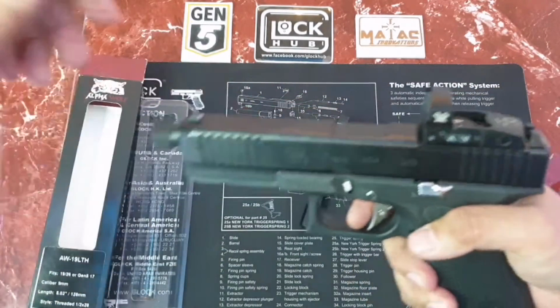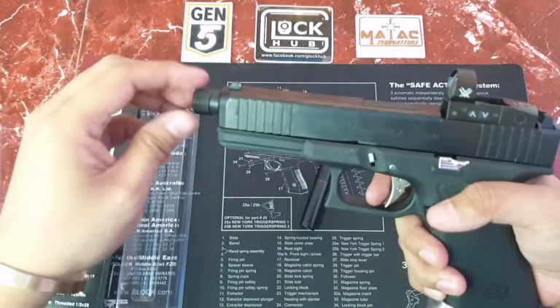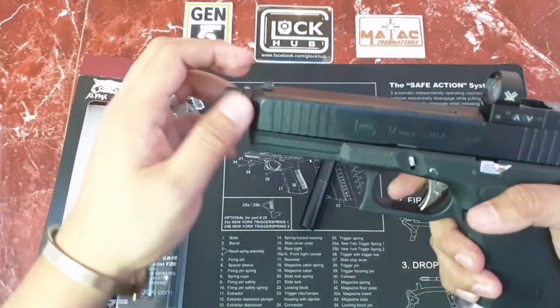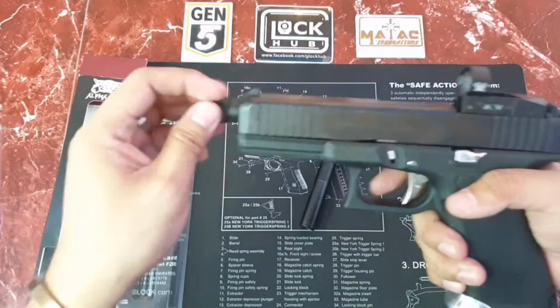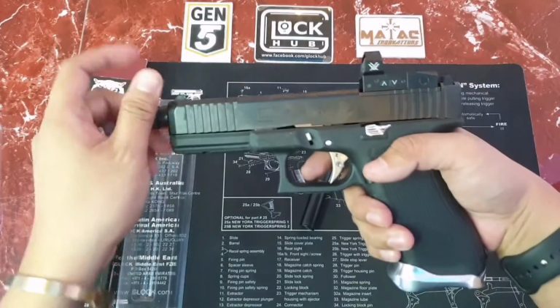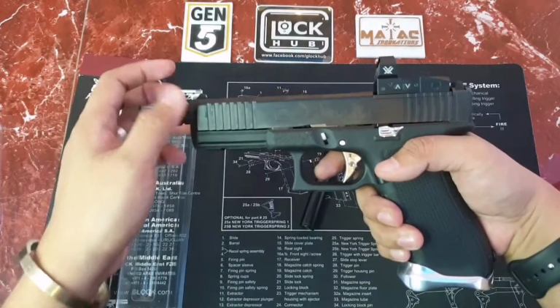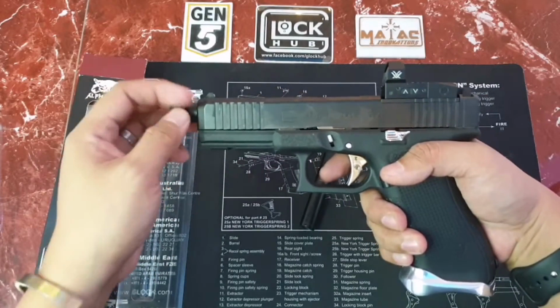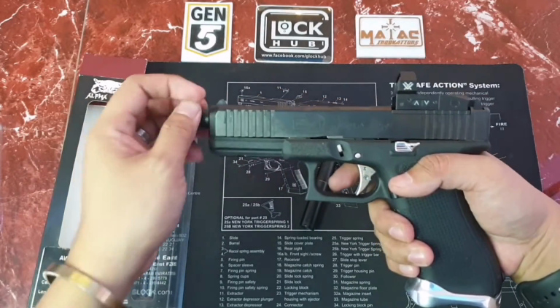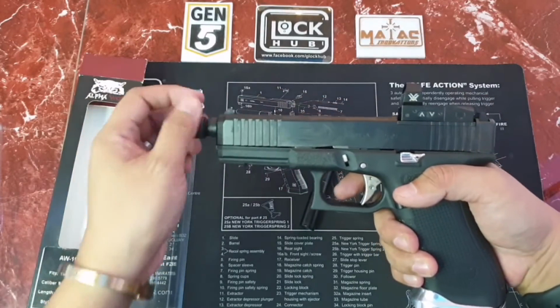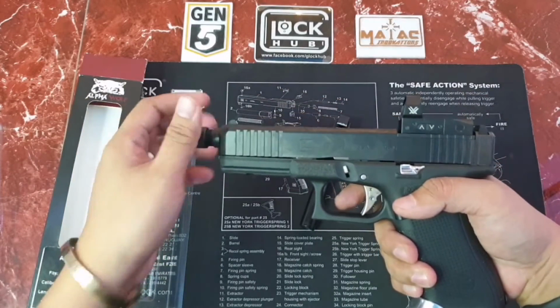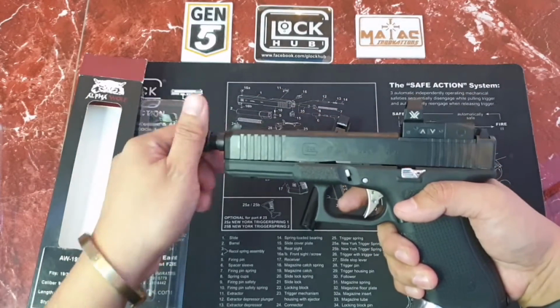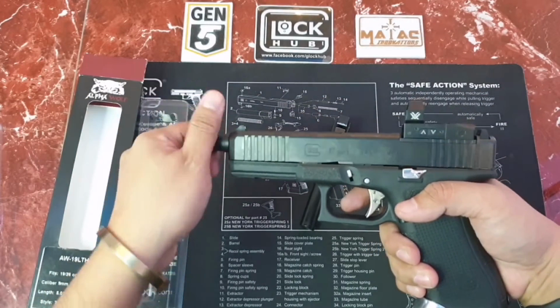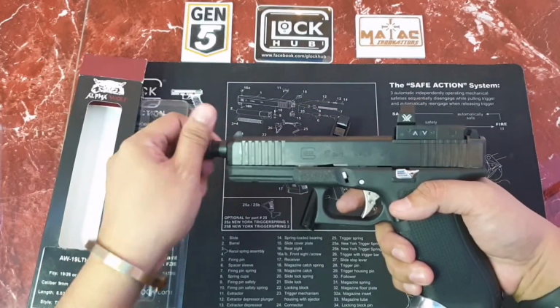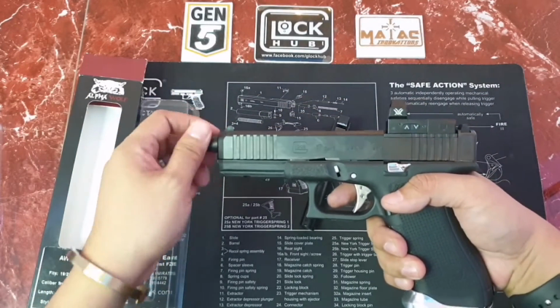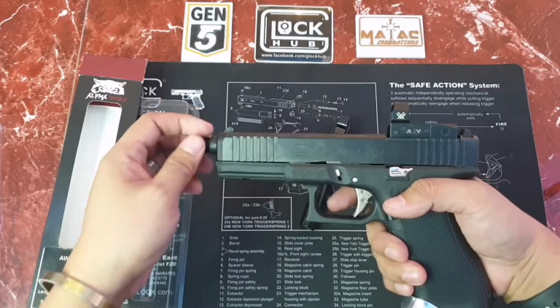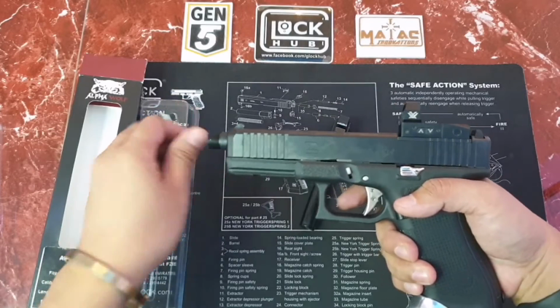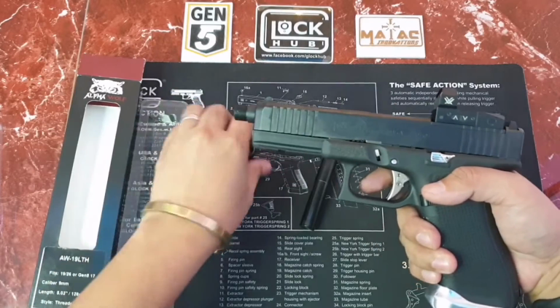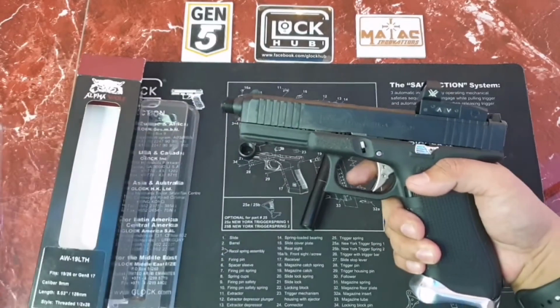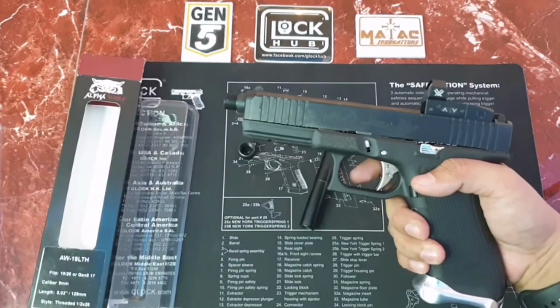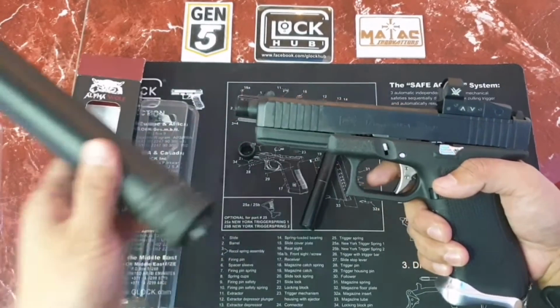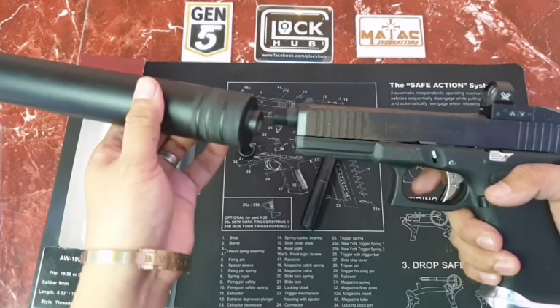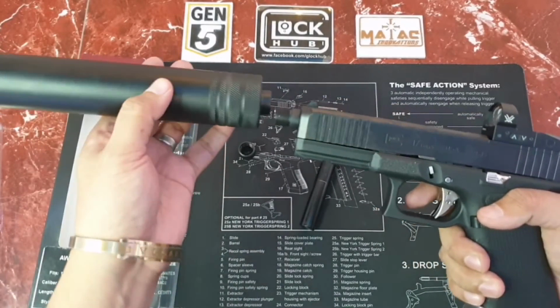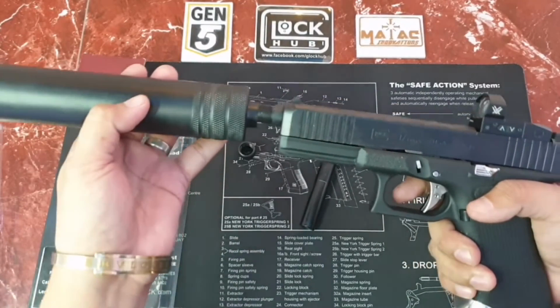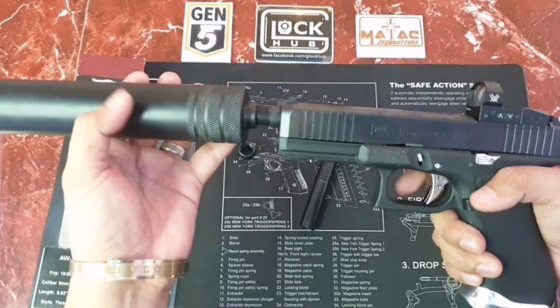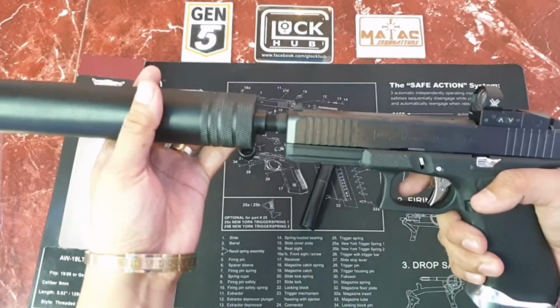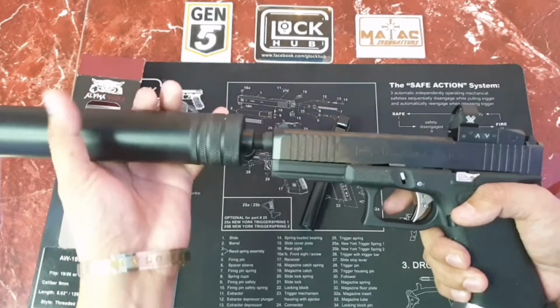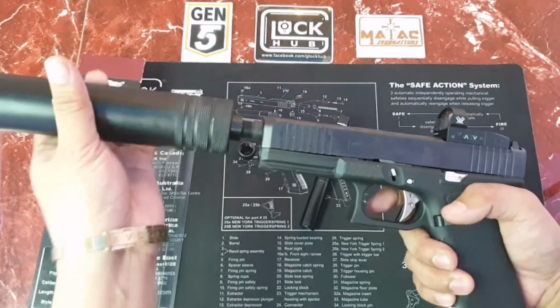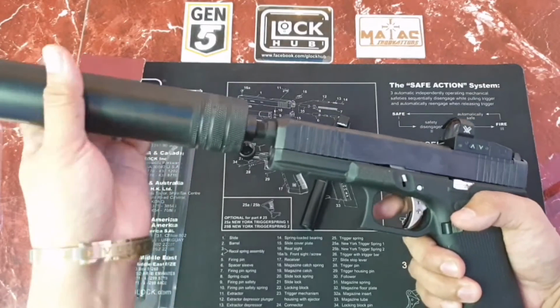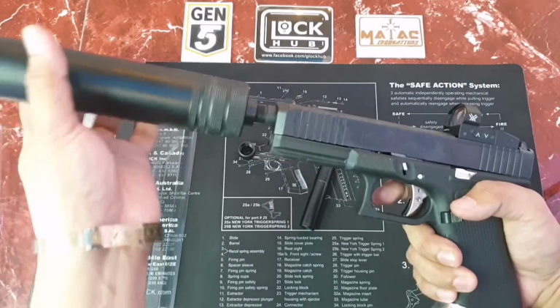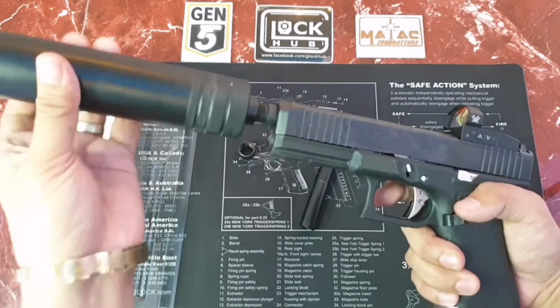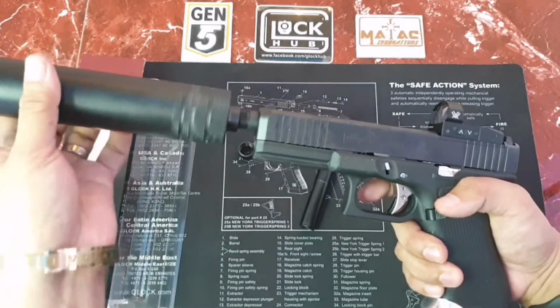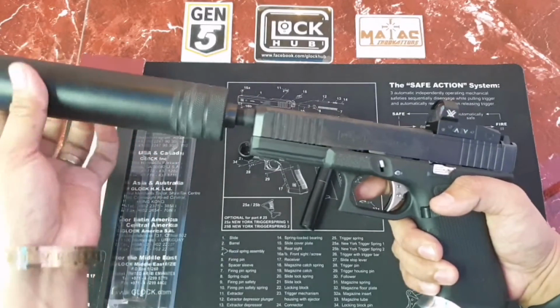So let's try to fit in a Matak Innovation suppressor — let's see if it will fit on the G17 Gen 5 barrel from Alphawolf.